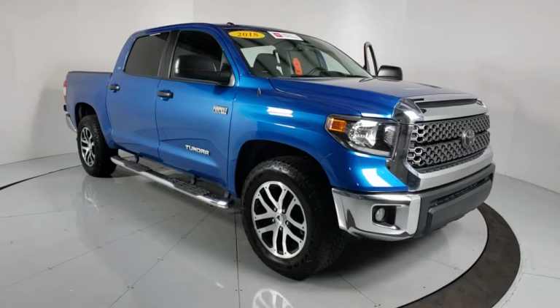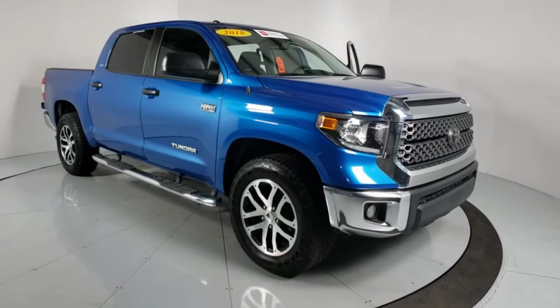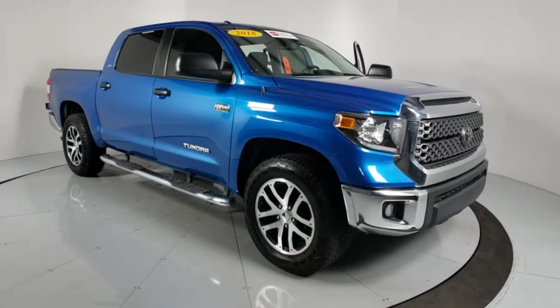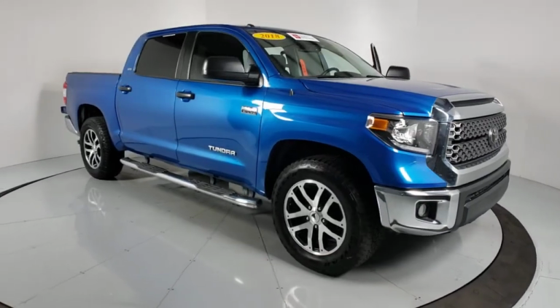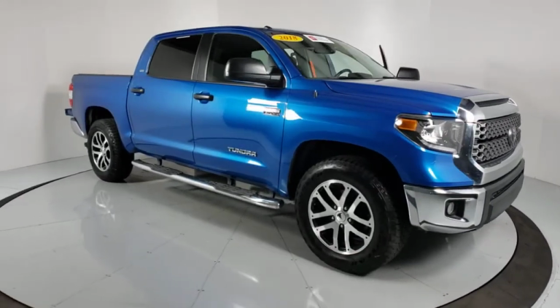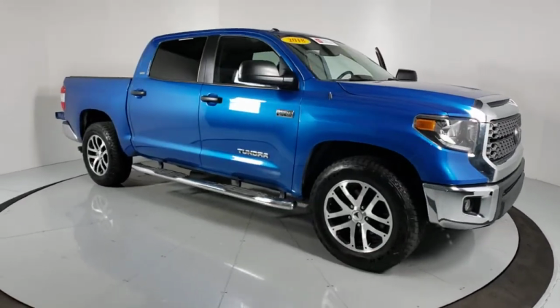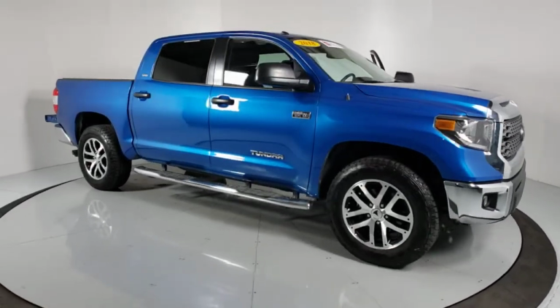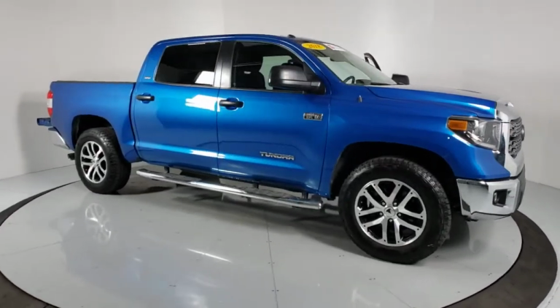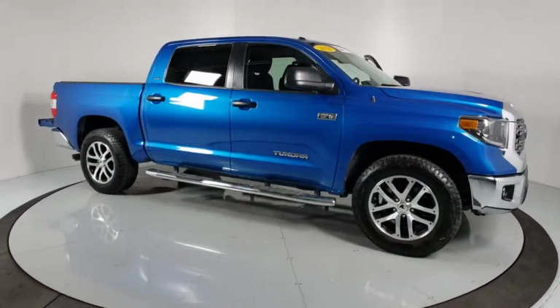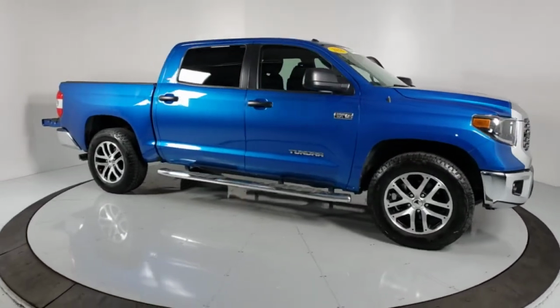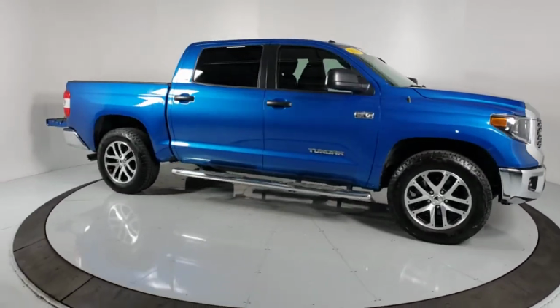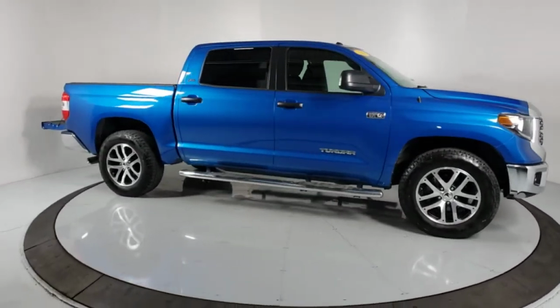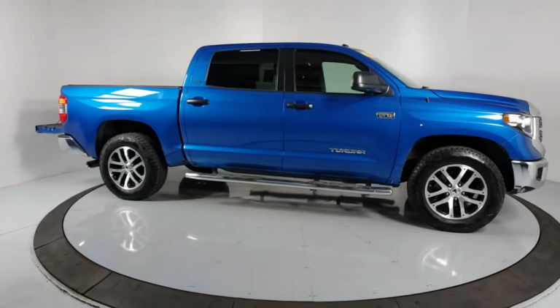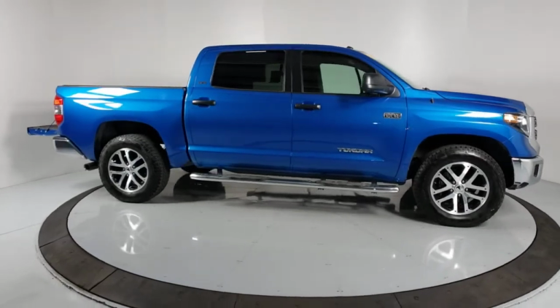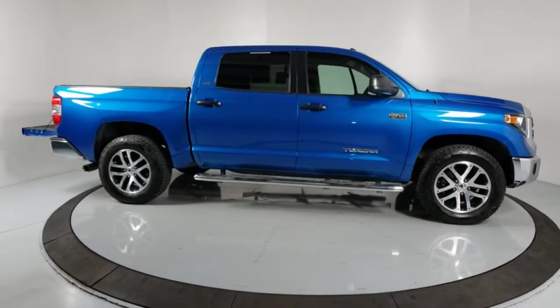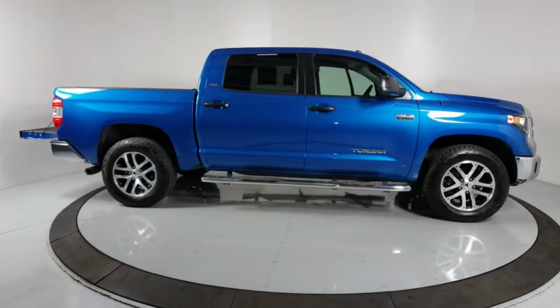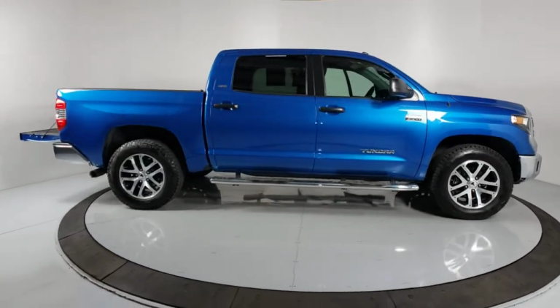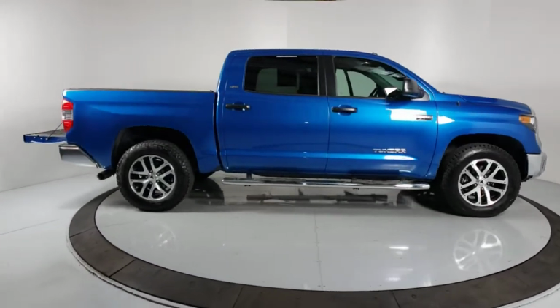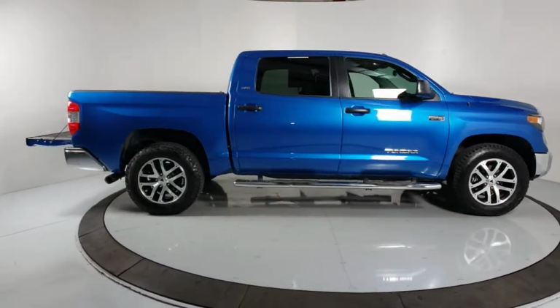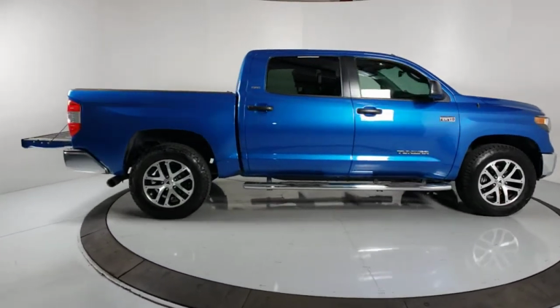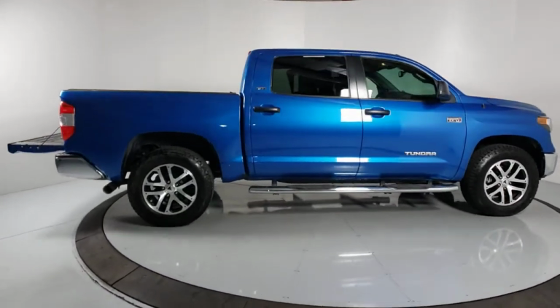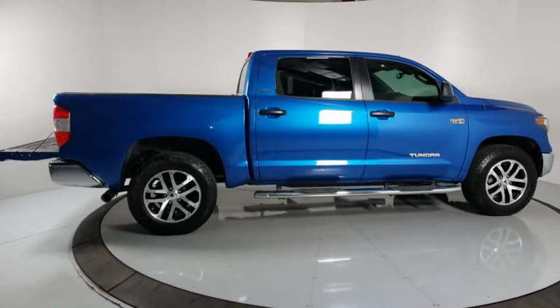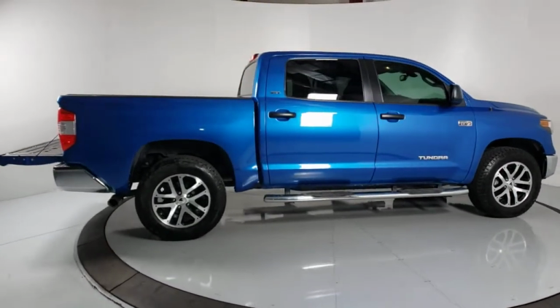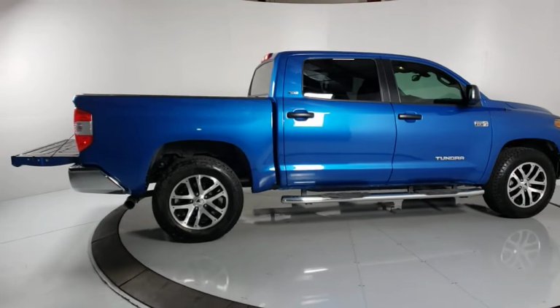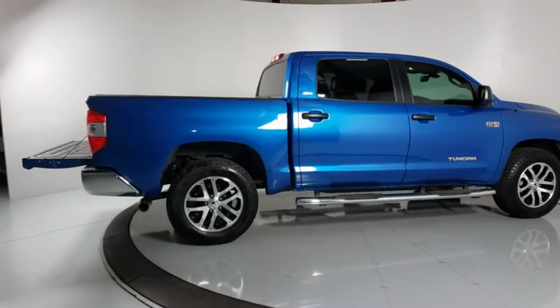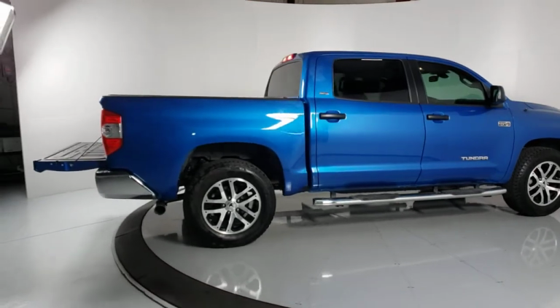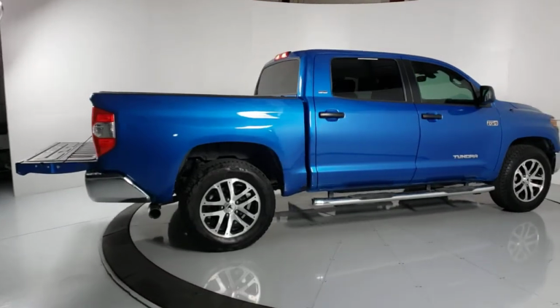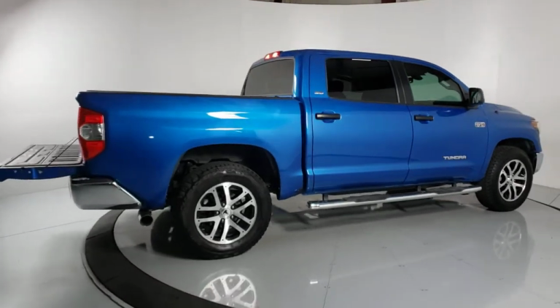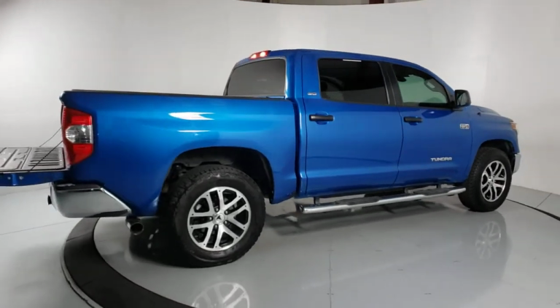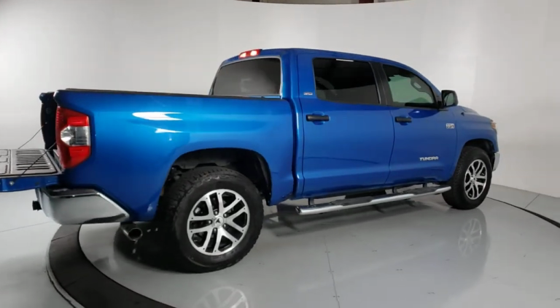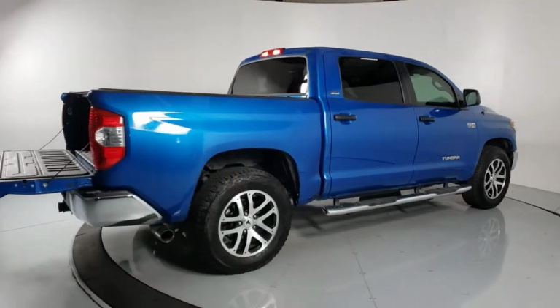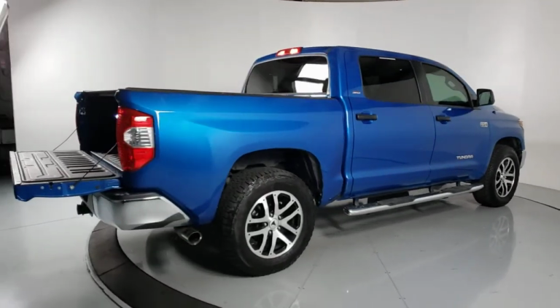This could be the car for you. The 2018 Toyota Tundra. This vehicle is an outstanding buy with fewer than 60,000 miles on the odometer. This vehicle delivers the best of sporty styling and modern efficiency.